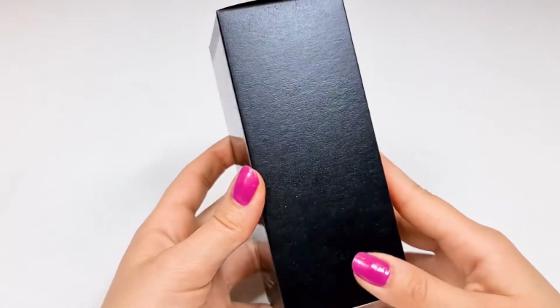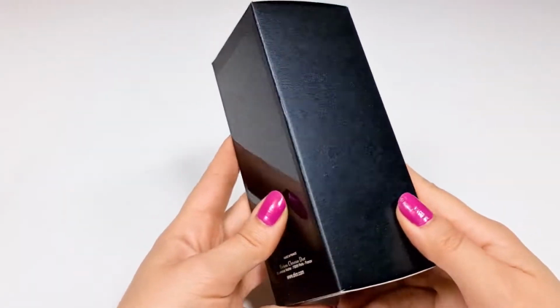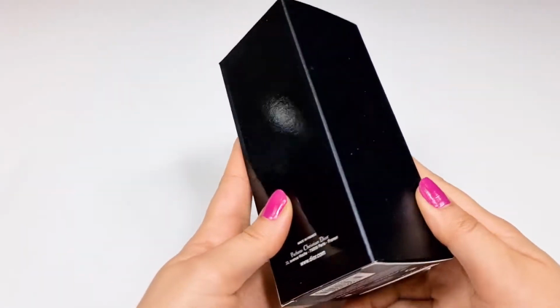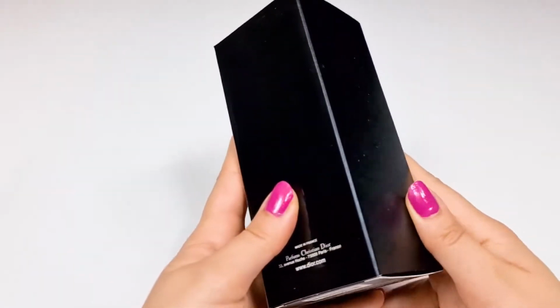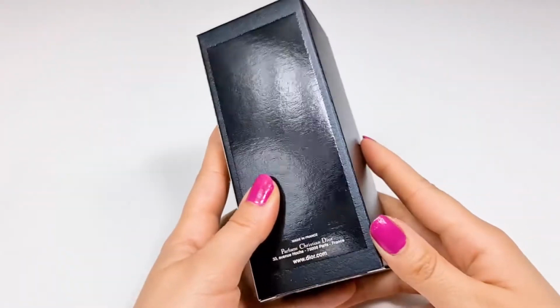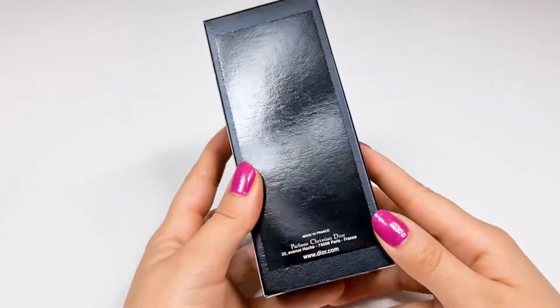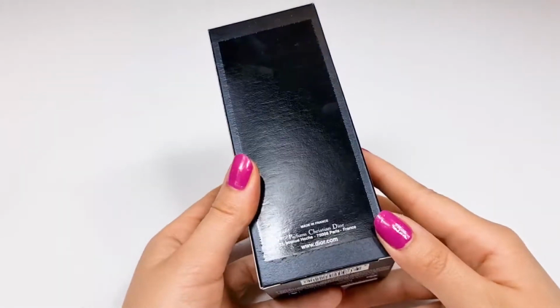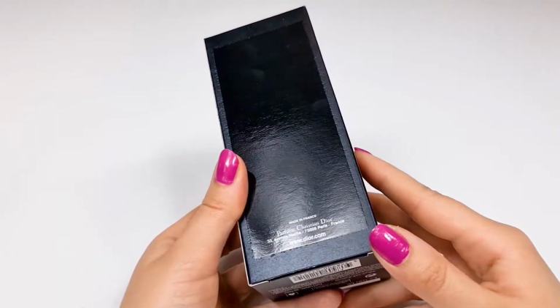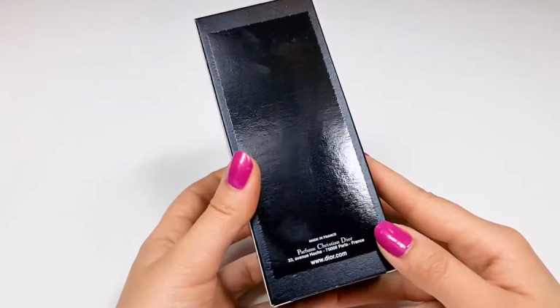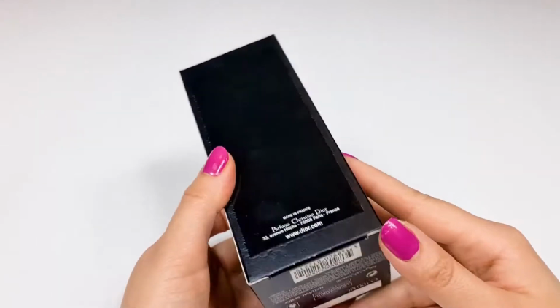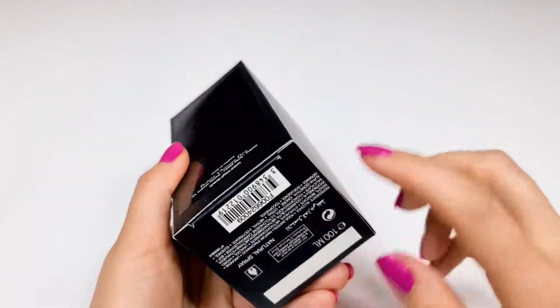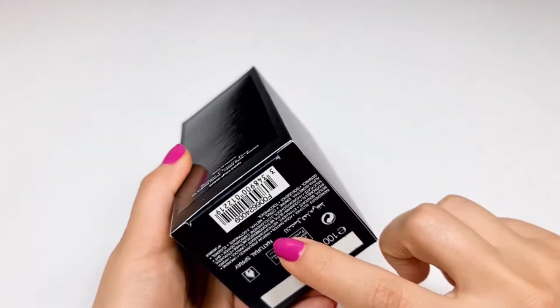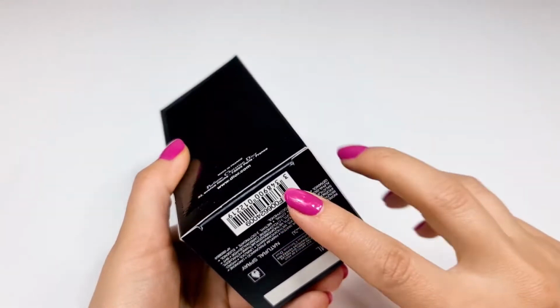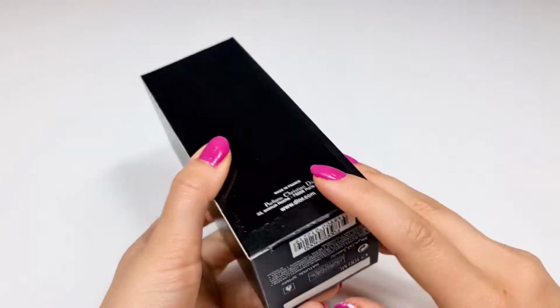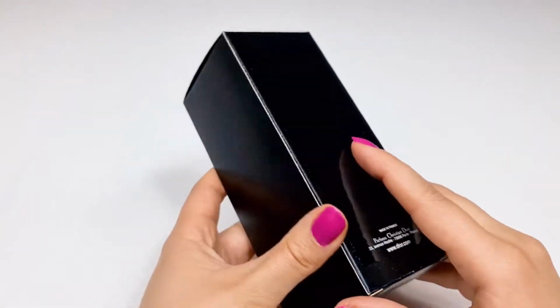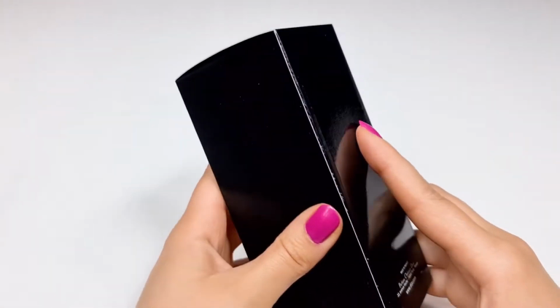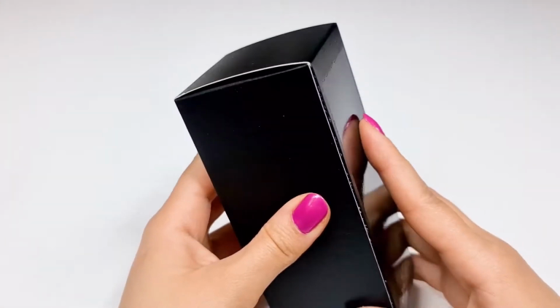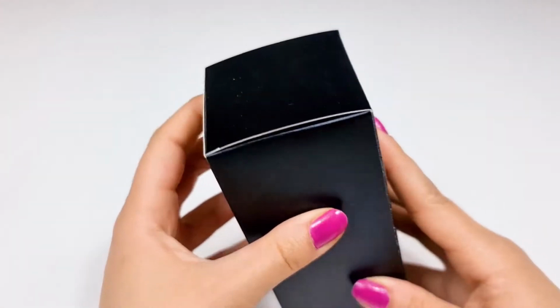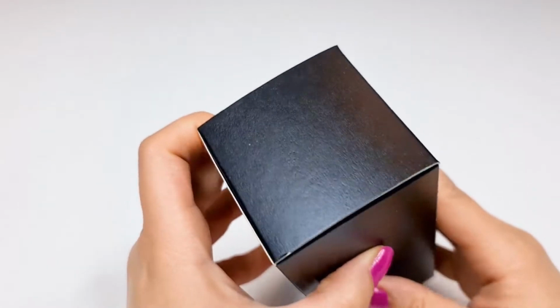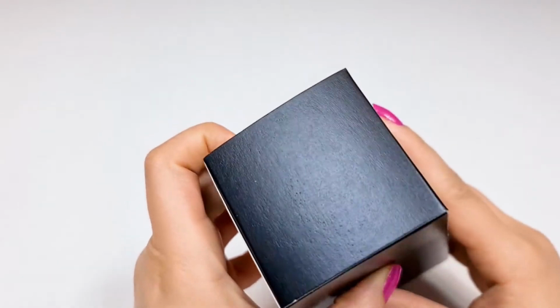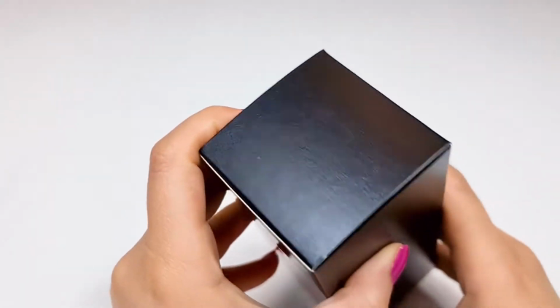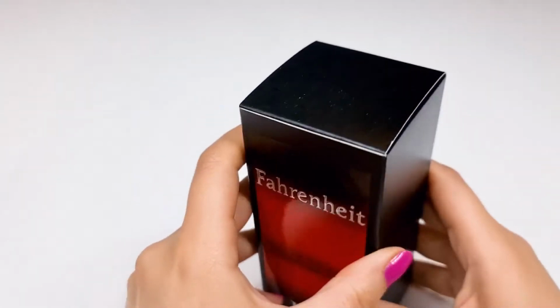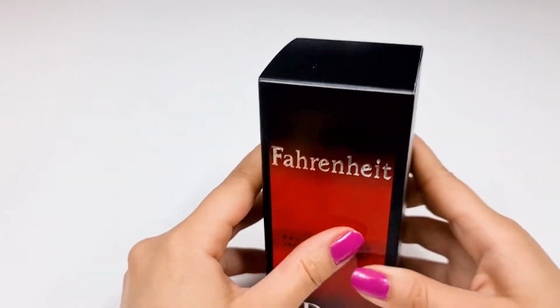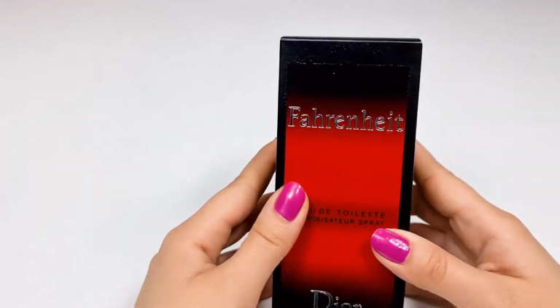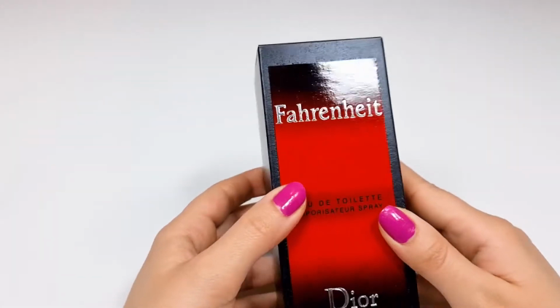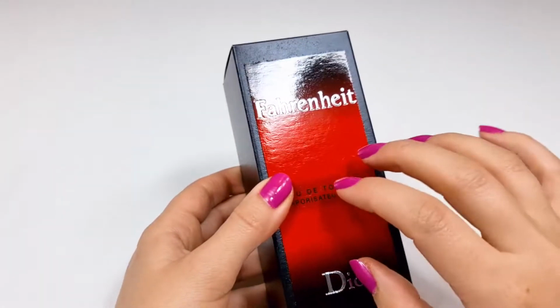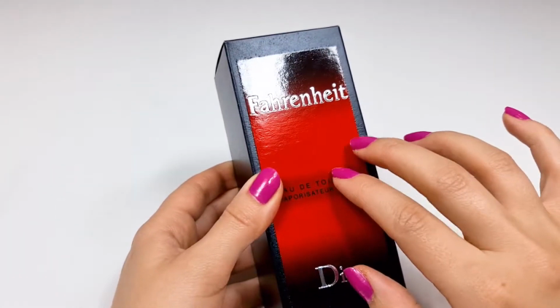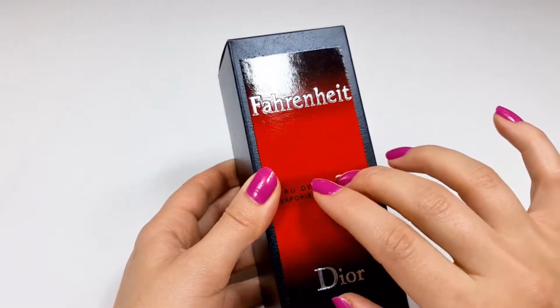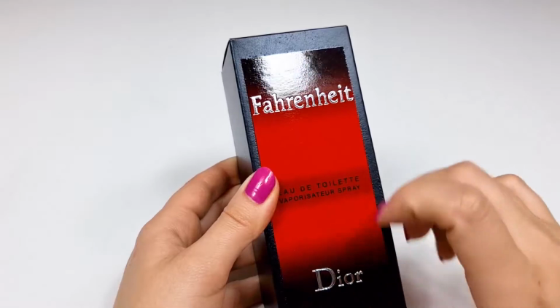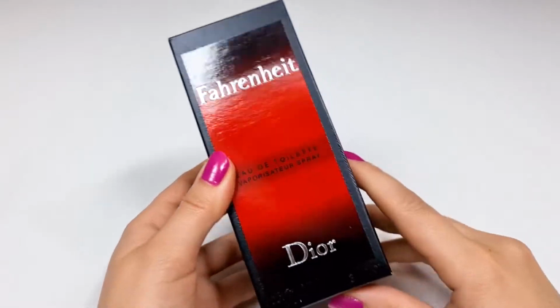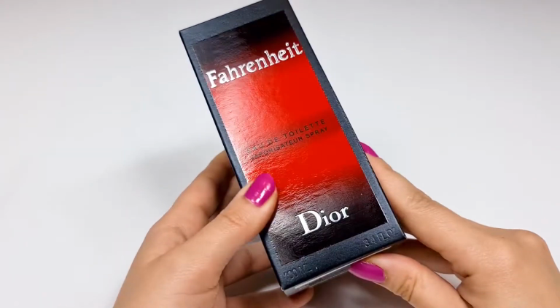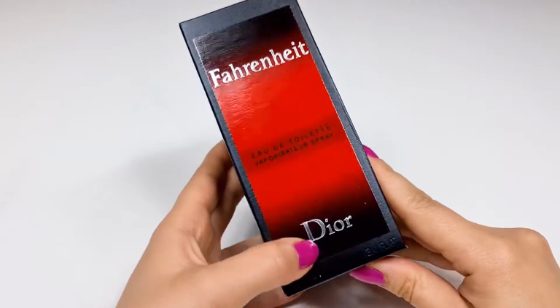The sides, the back, the bottom, and the top are lined by Dior.